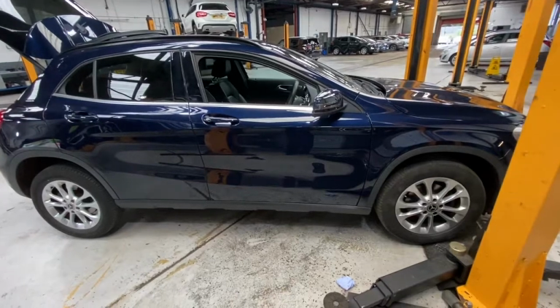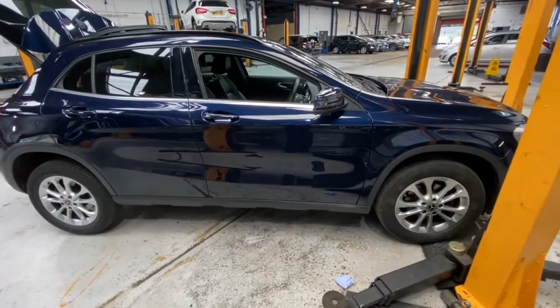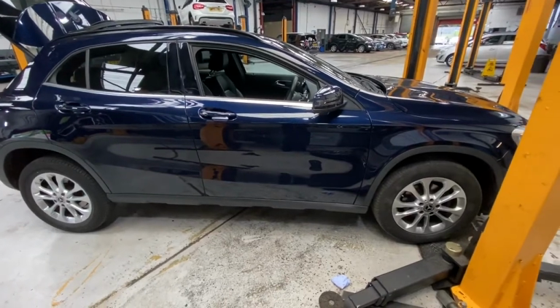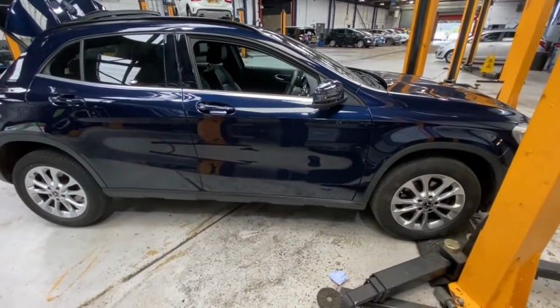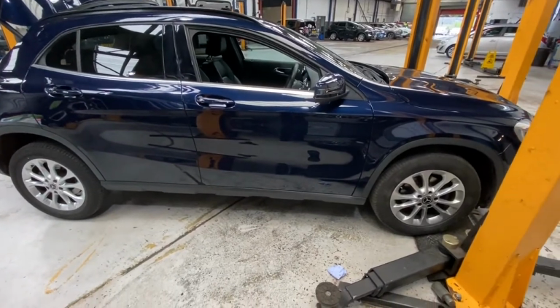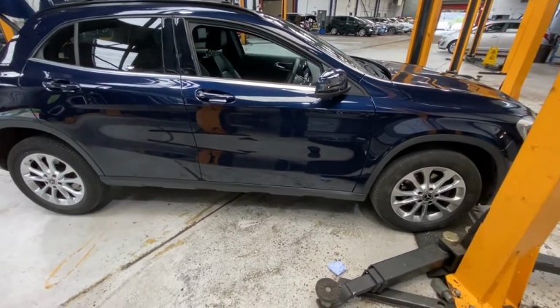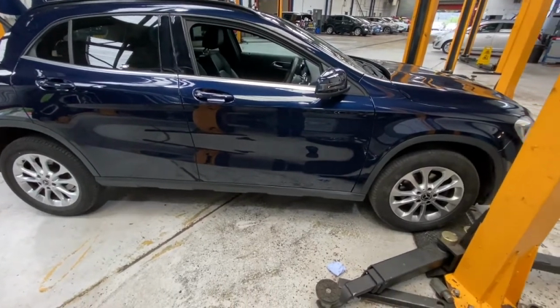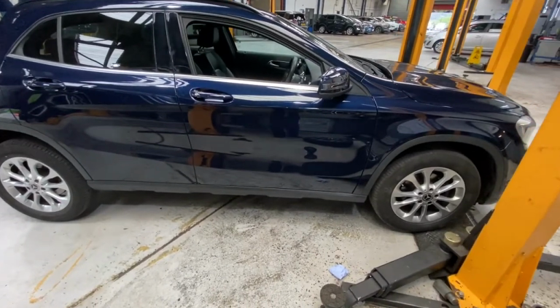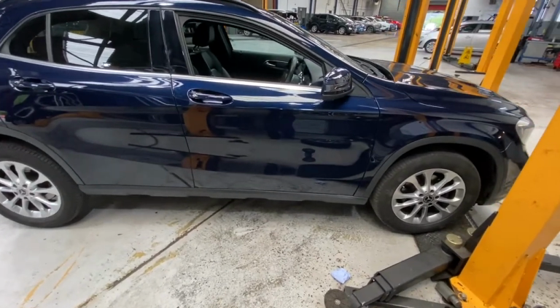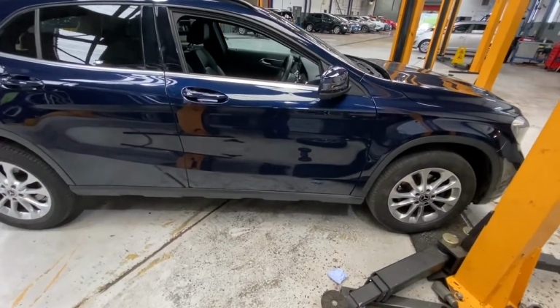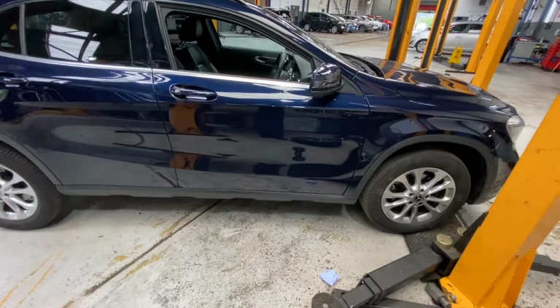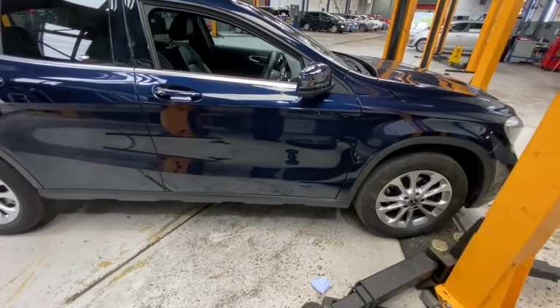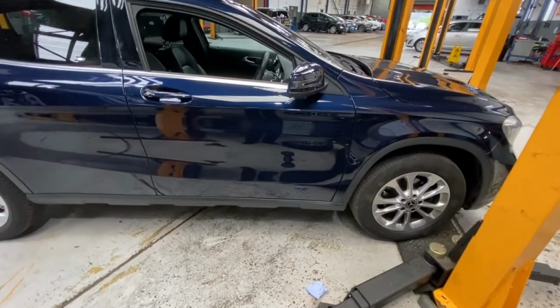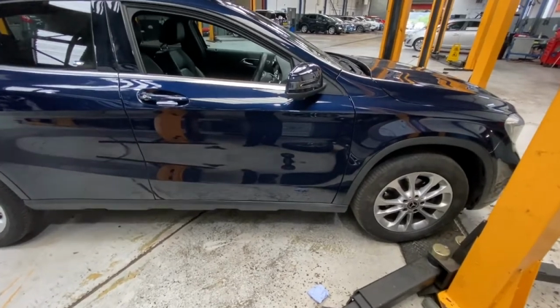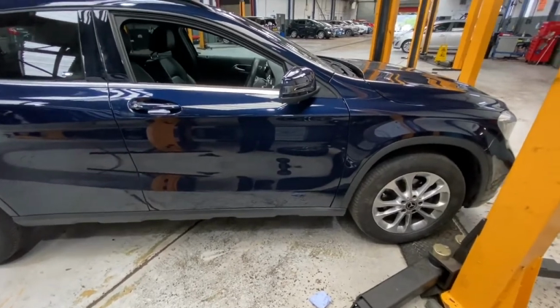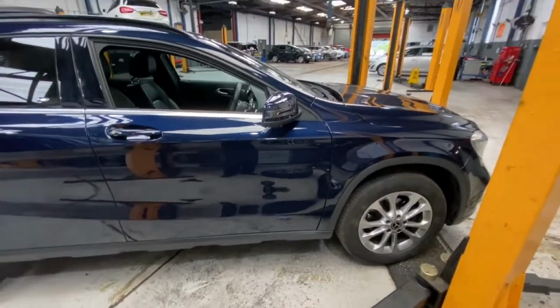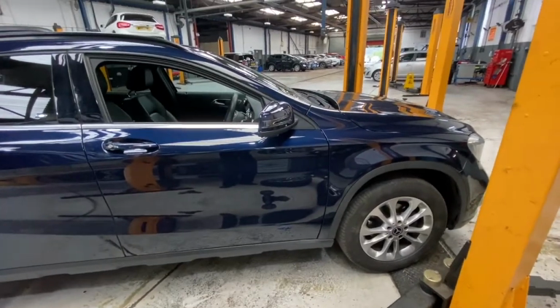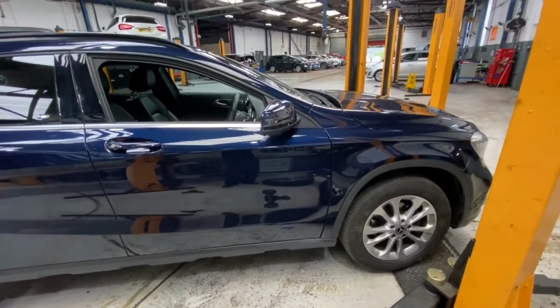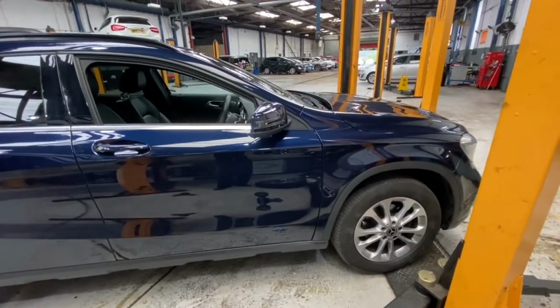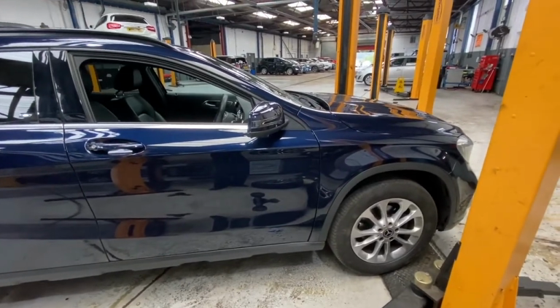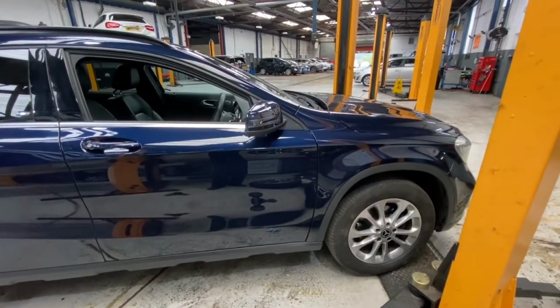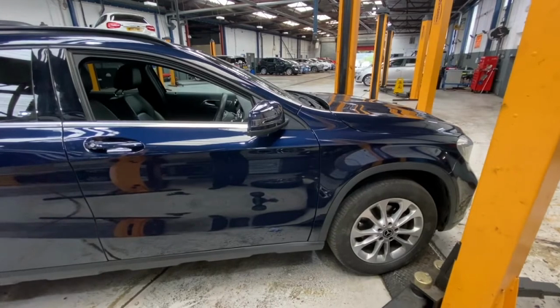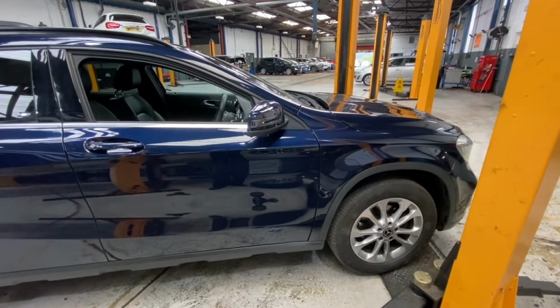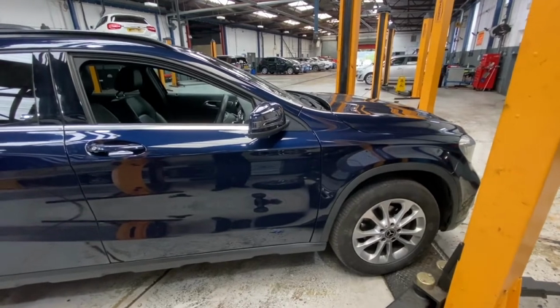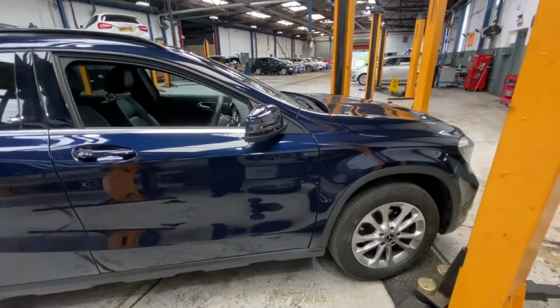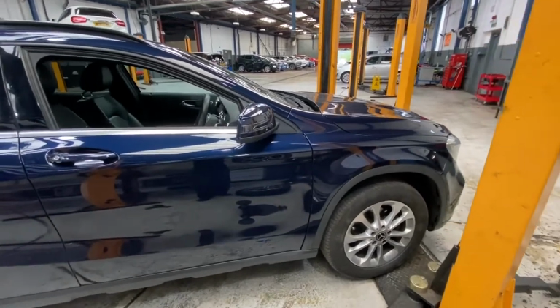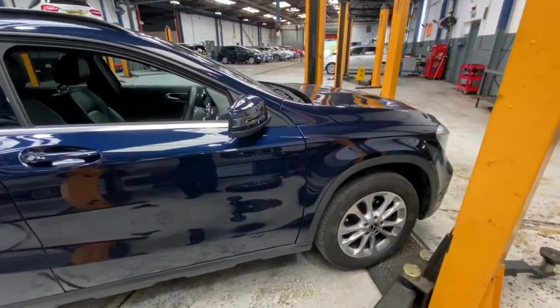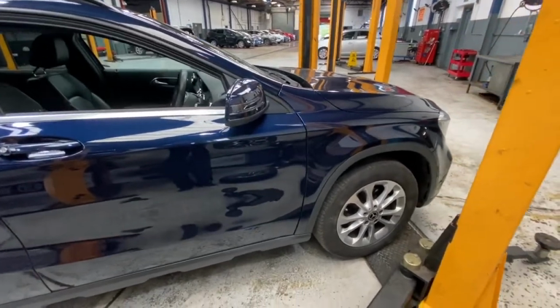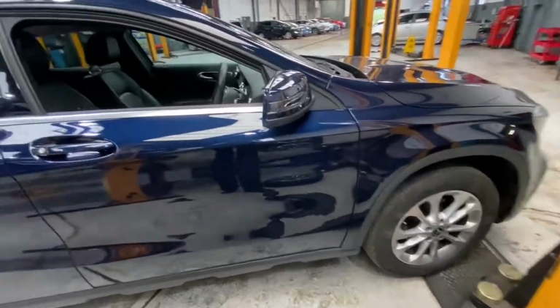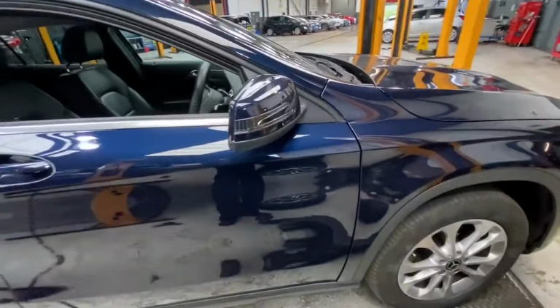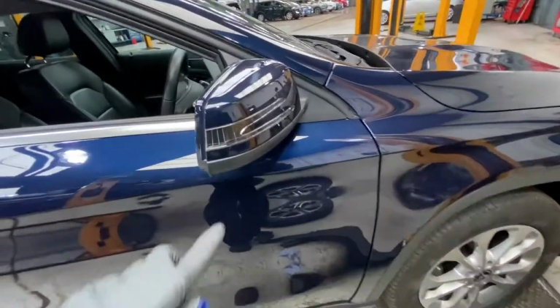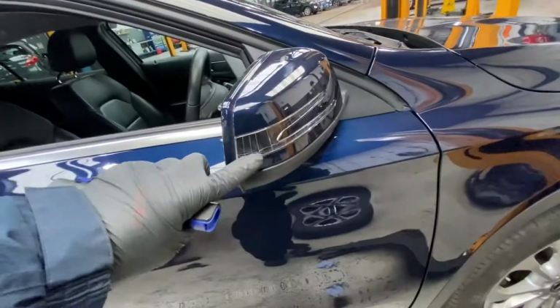Hello ladies and gentlemen, and welcome back to GAB Official. Today I'm going to show you how to replace your indicator wing mirror indicator lens on this Mercedes GLA. As you can see, this is the one we're going to replace.